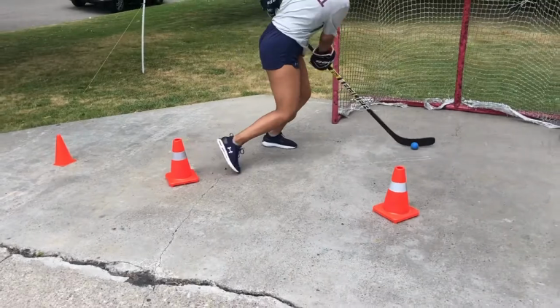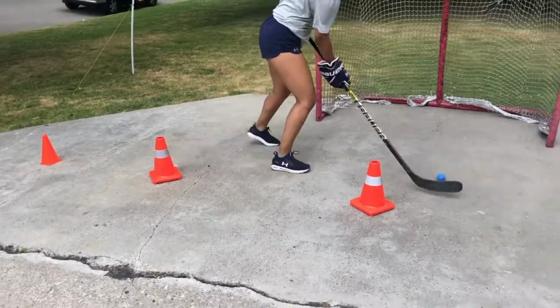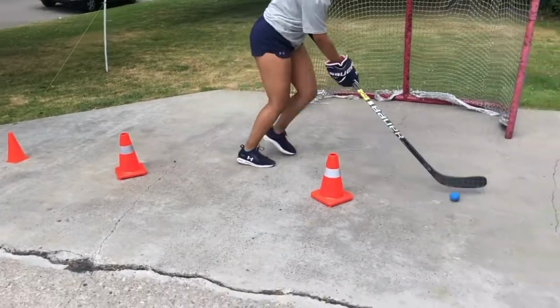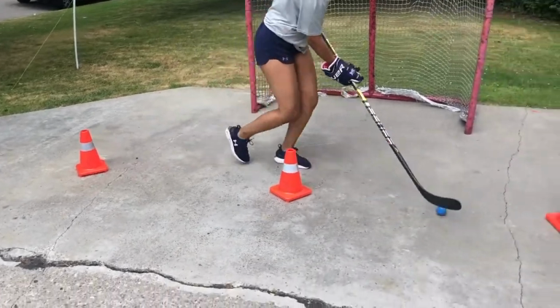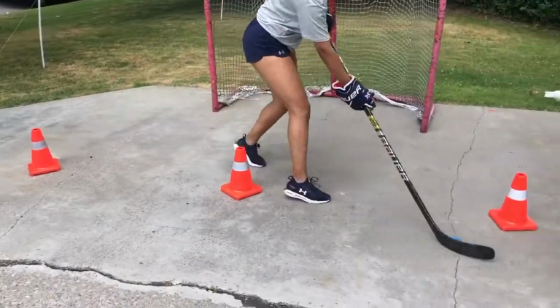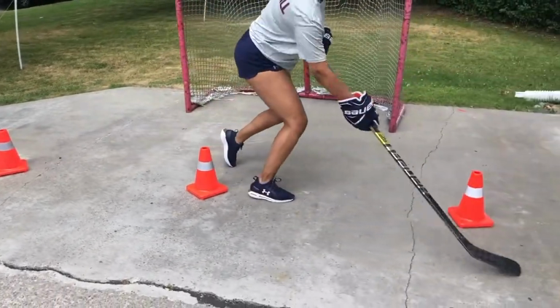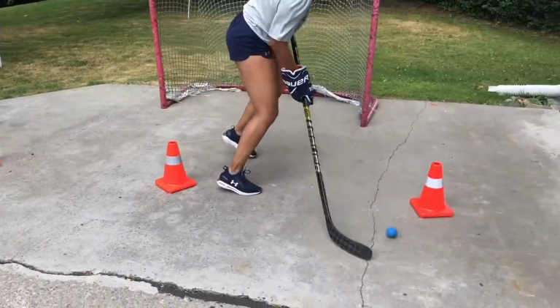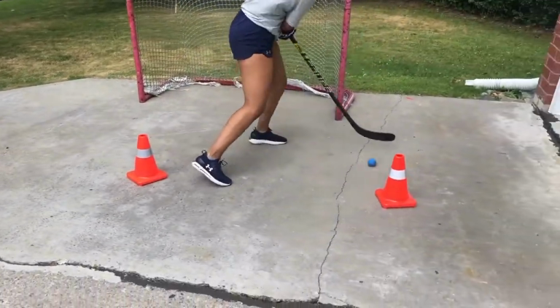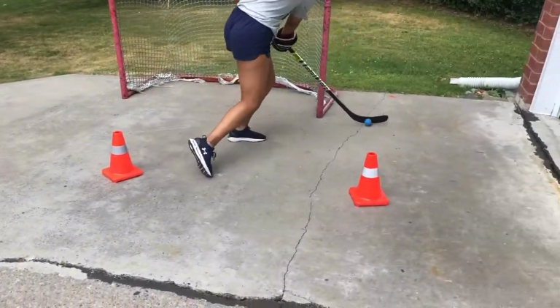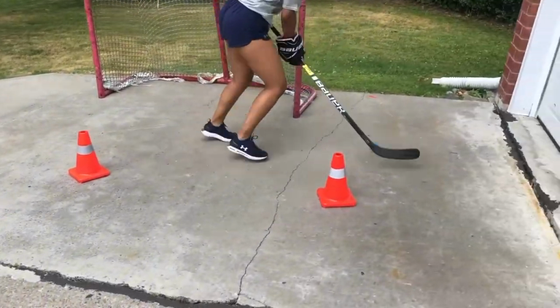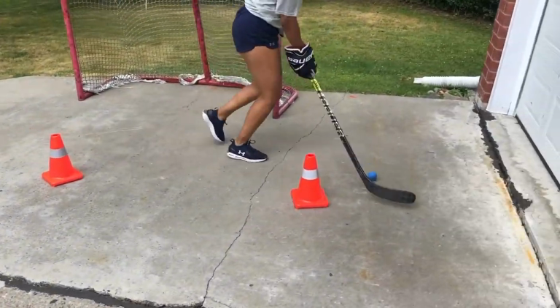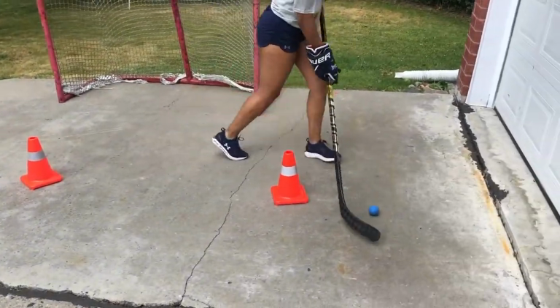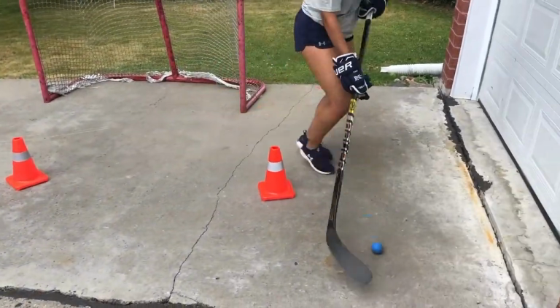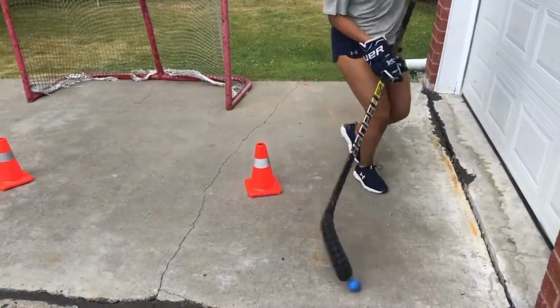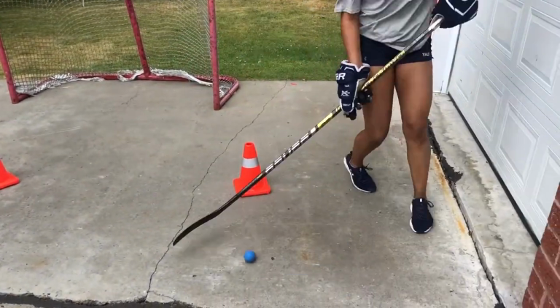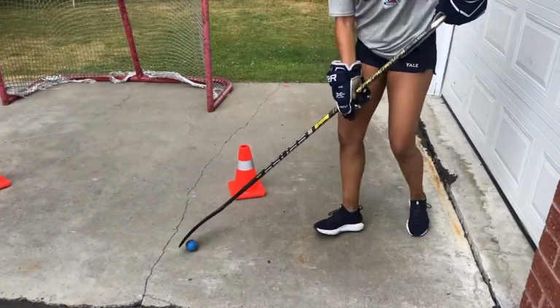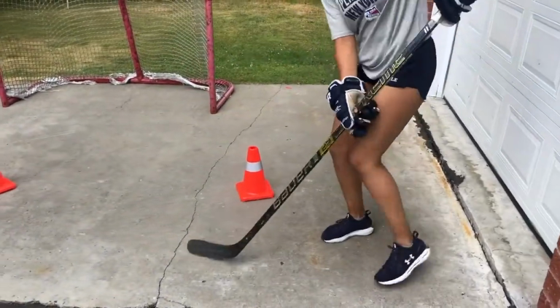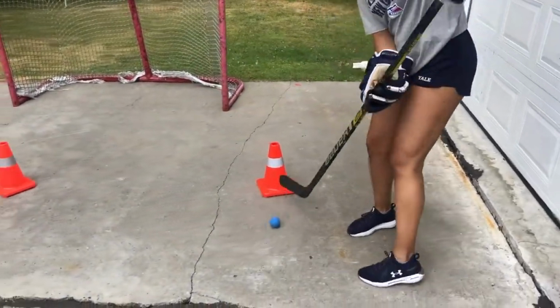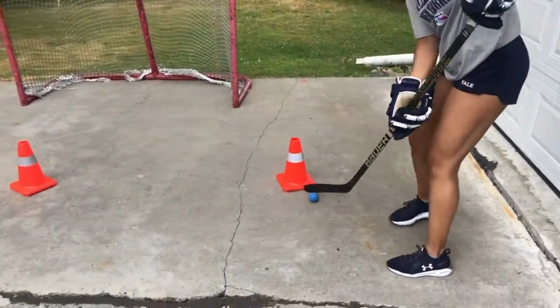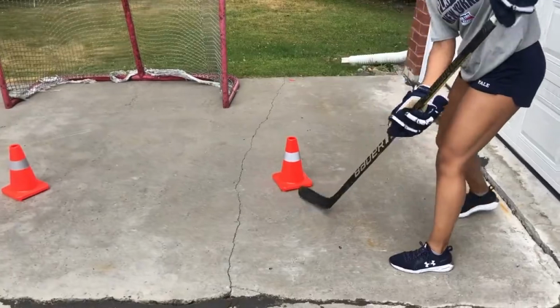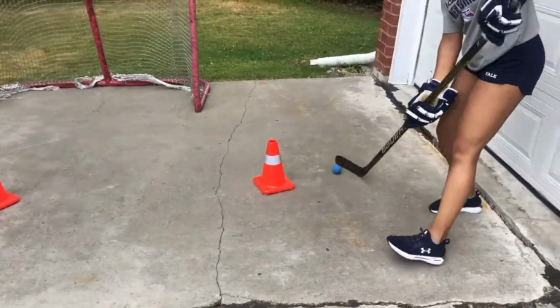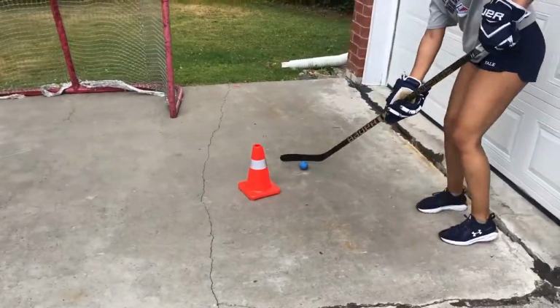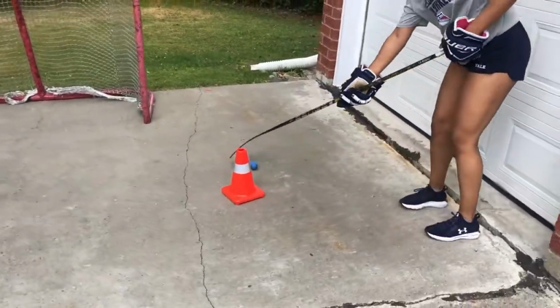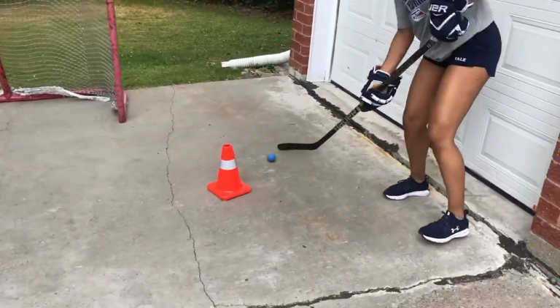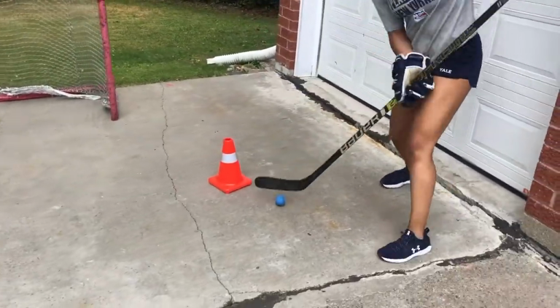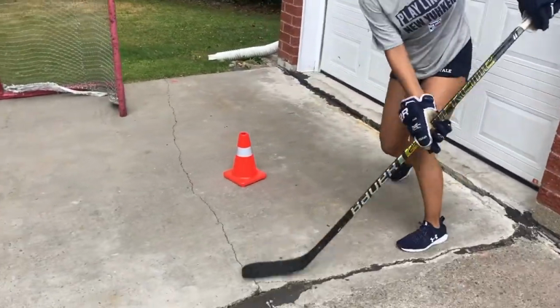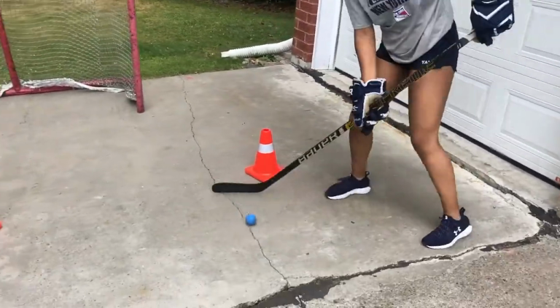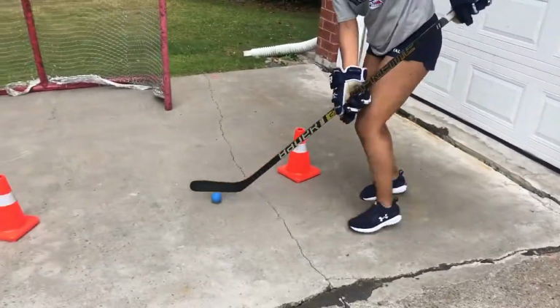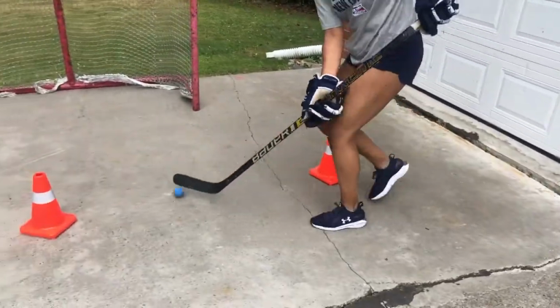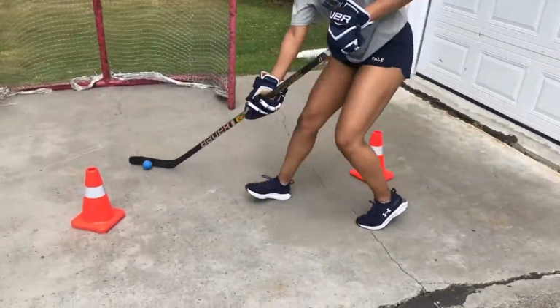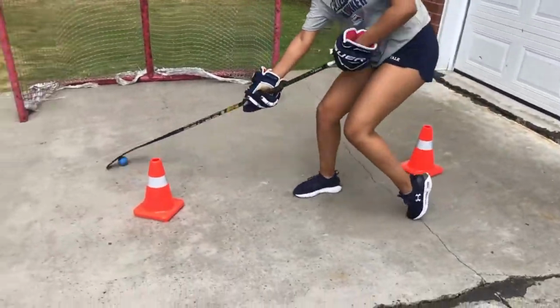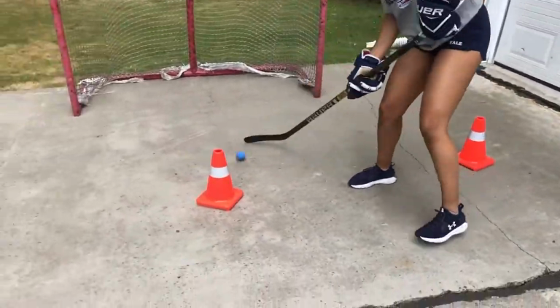This drill works on our deception. We want to bait the defensive player to poke check the ball, cup the ball, and go around, beating the defenseman by moving in the opposite direction.